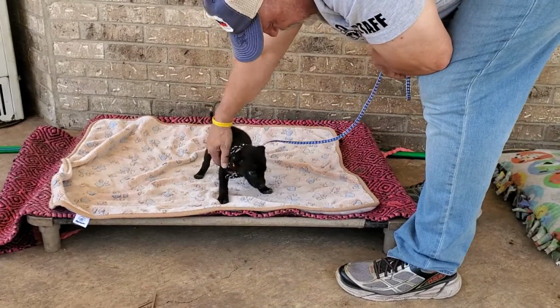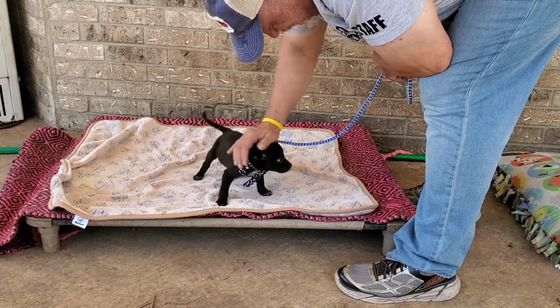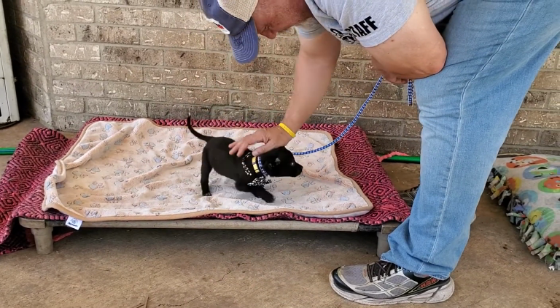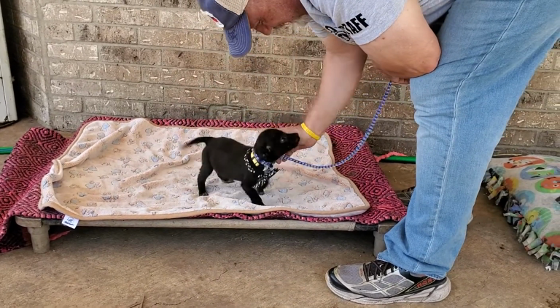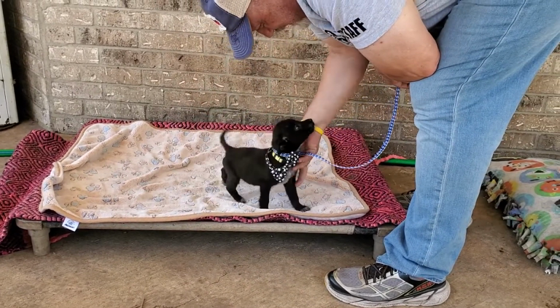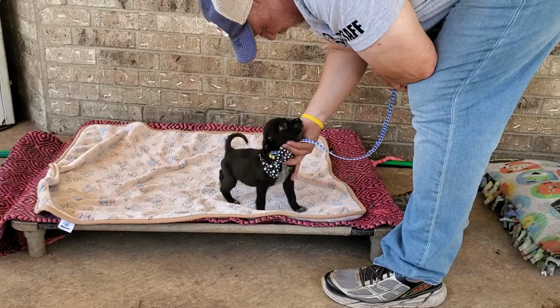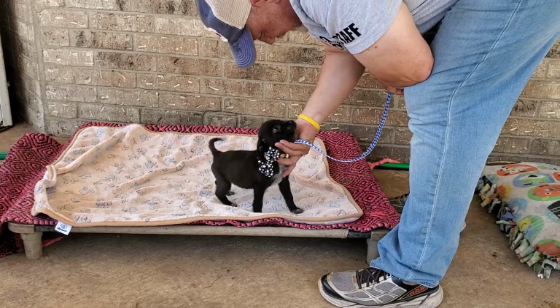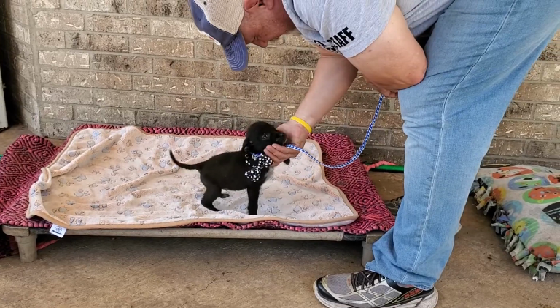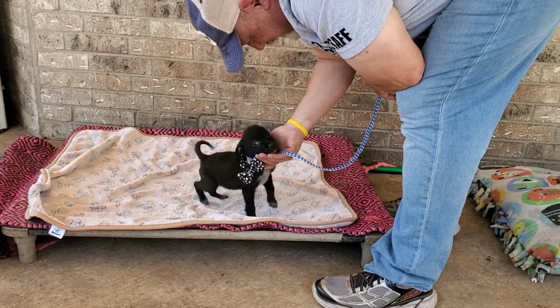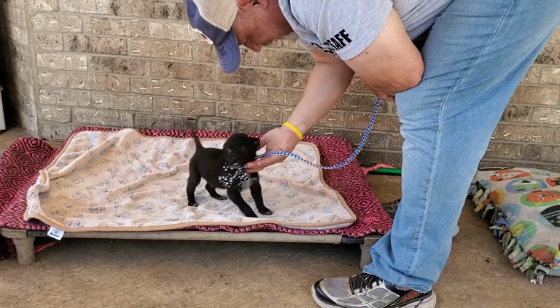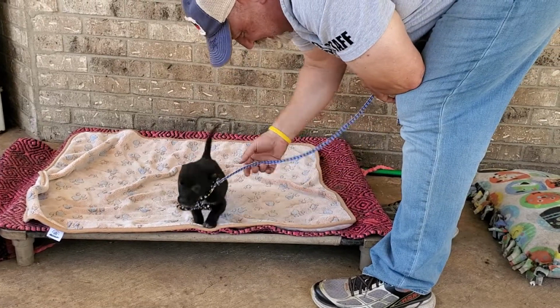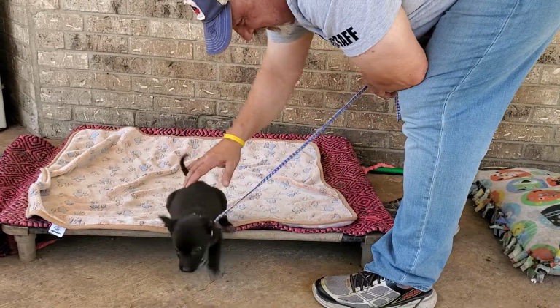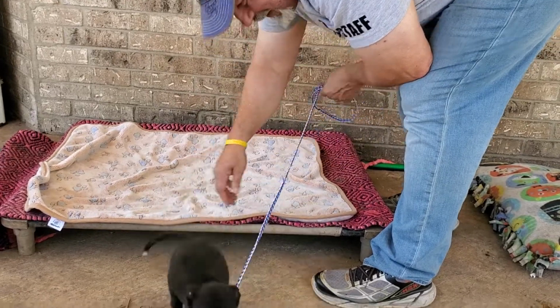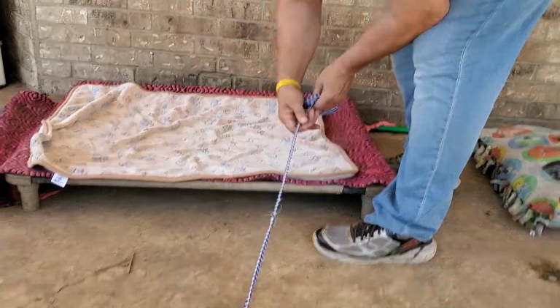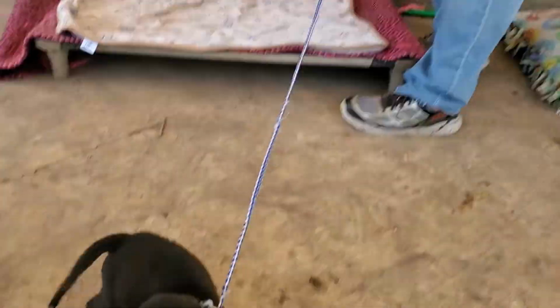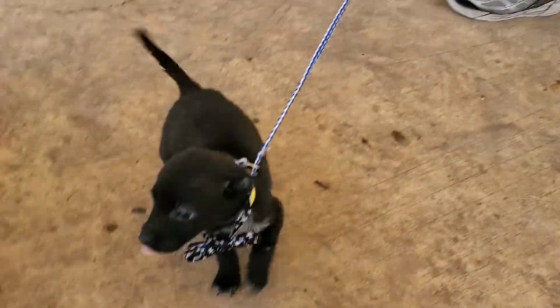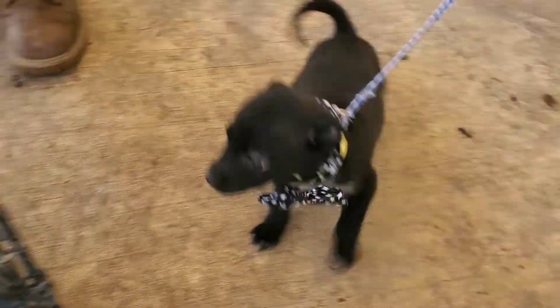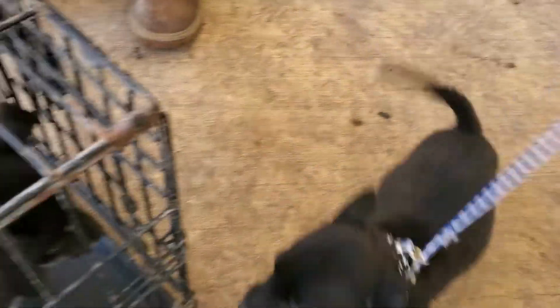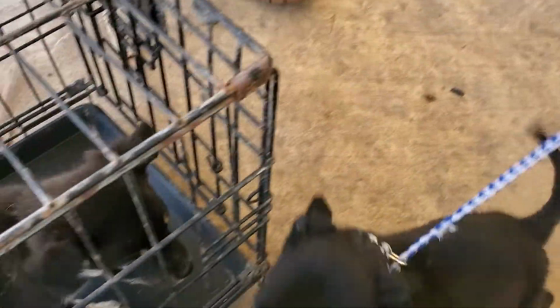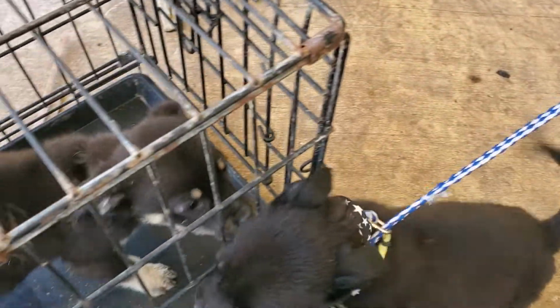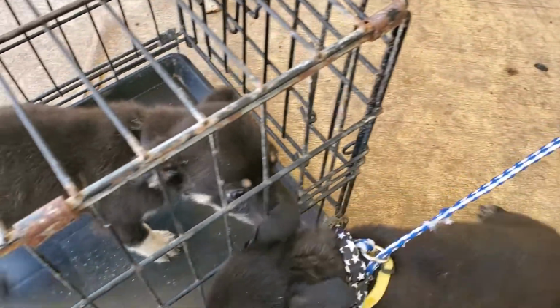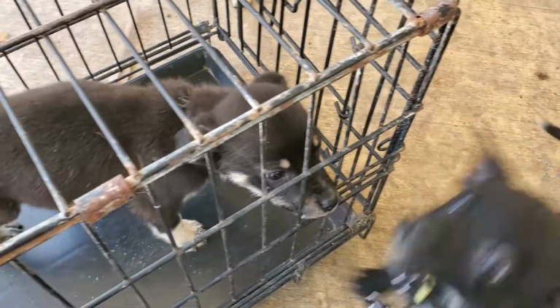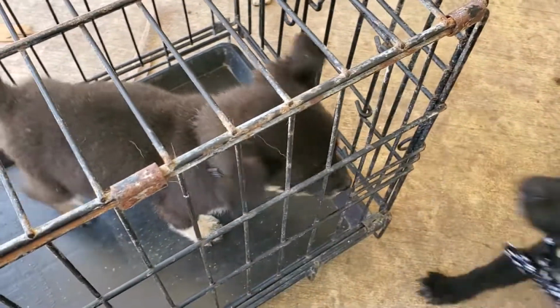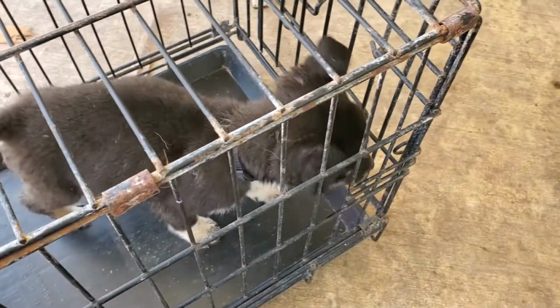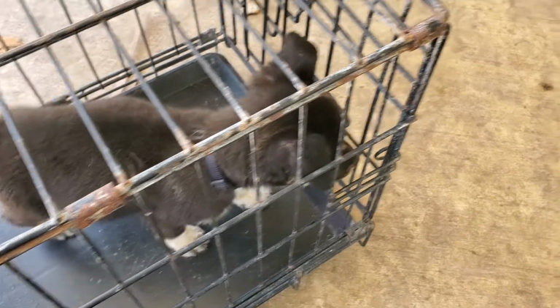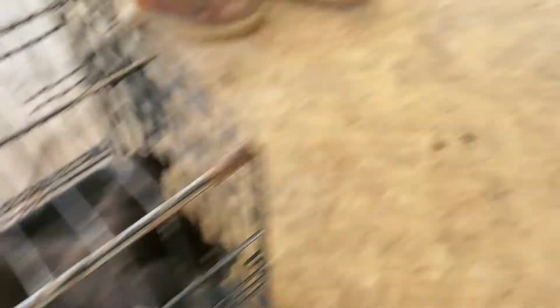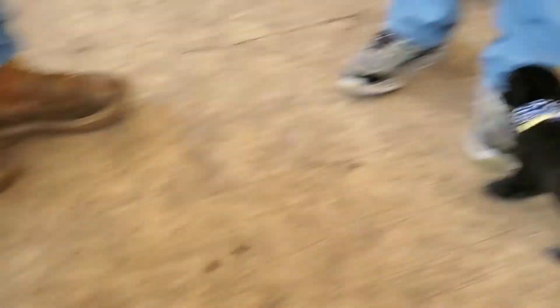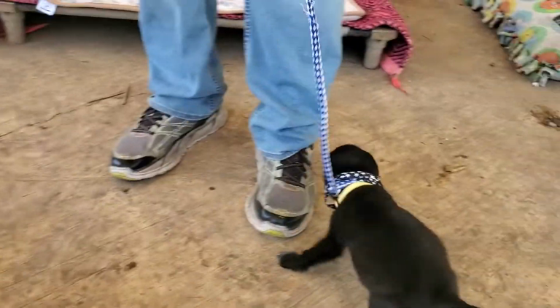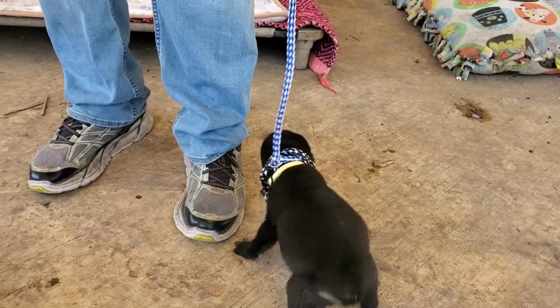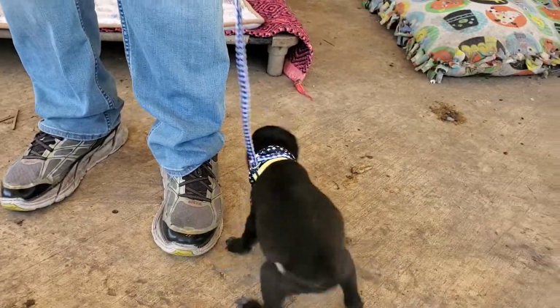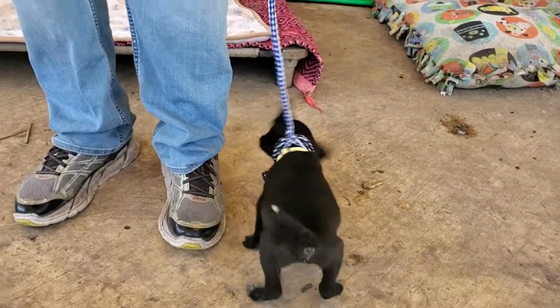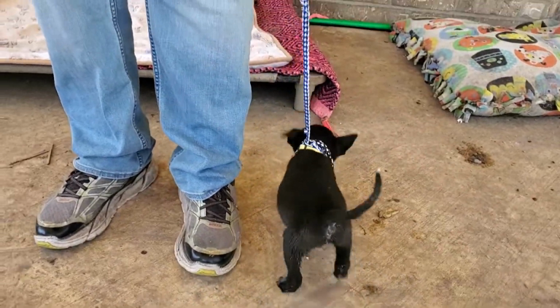He is outgoing, he's energetic, he's social. Here's his little bestie right here — that's his little brother. They're all boys.